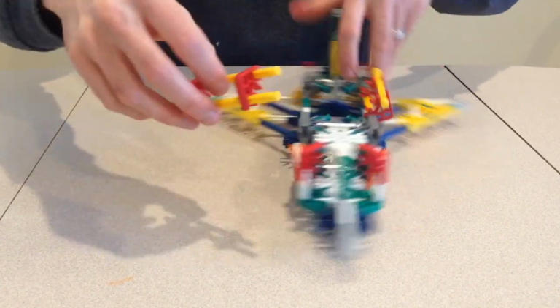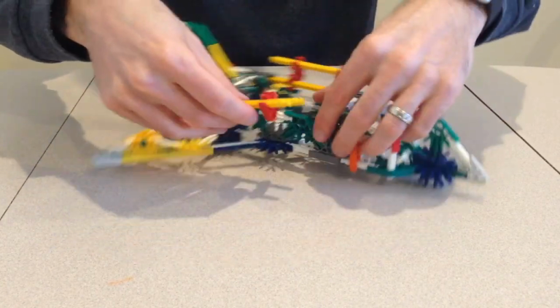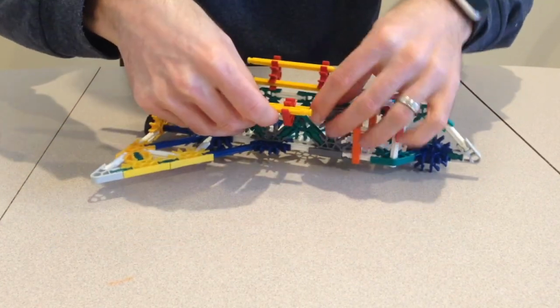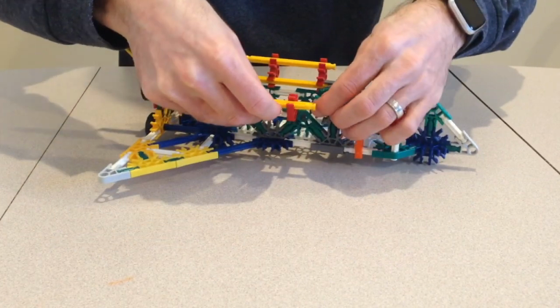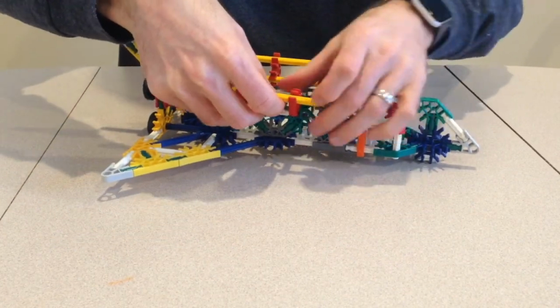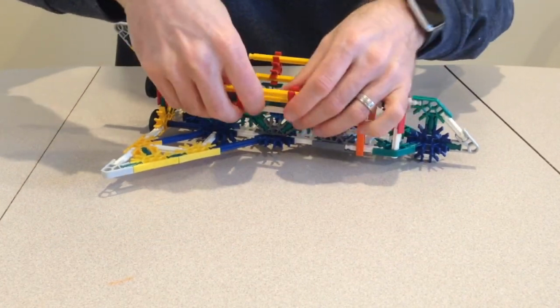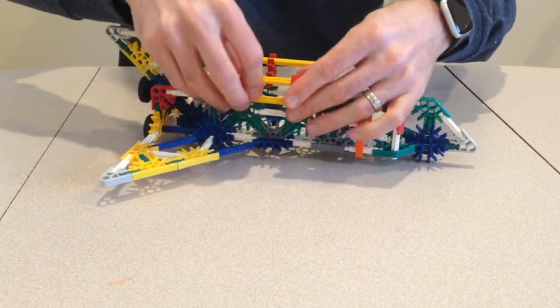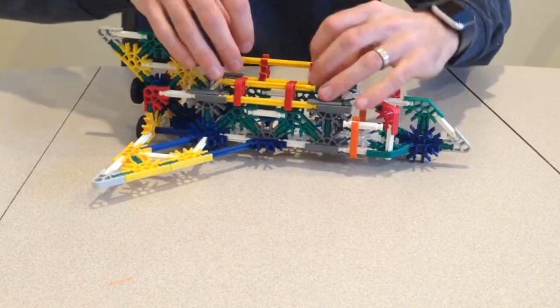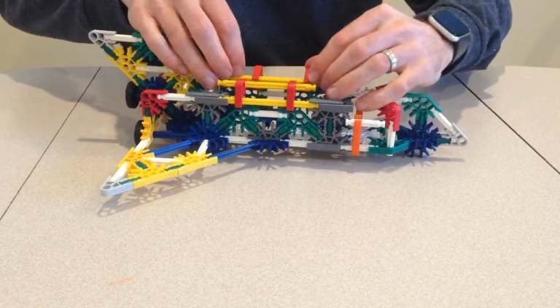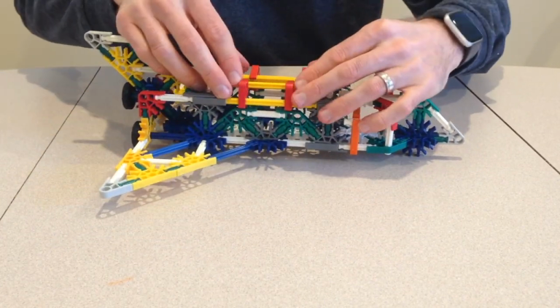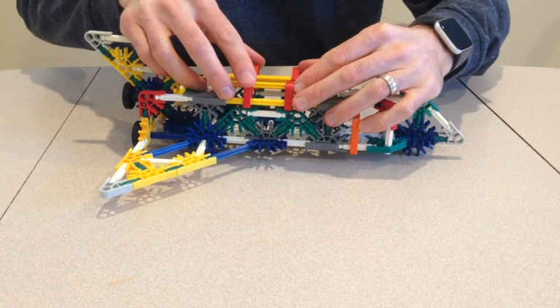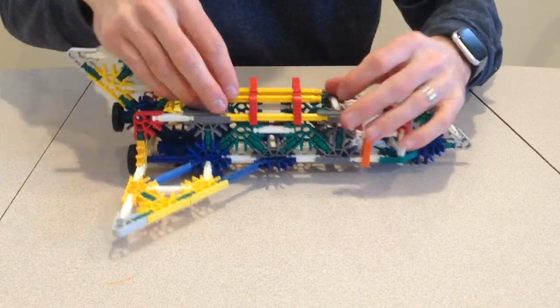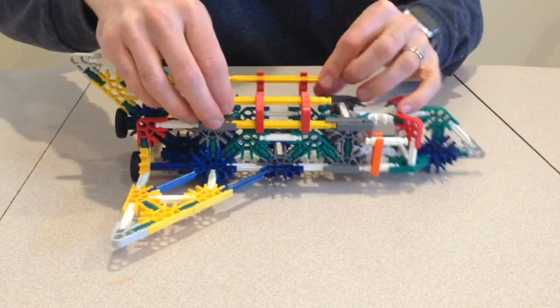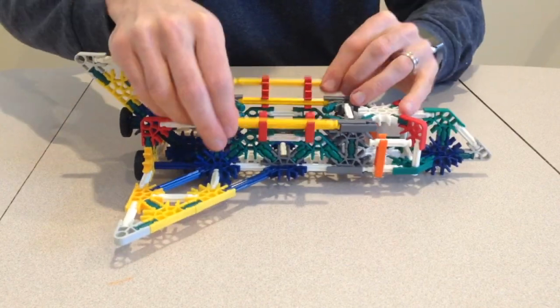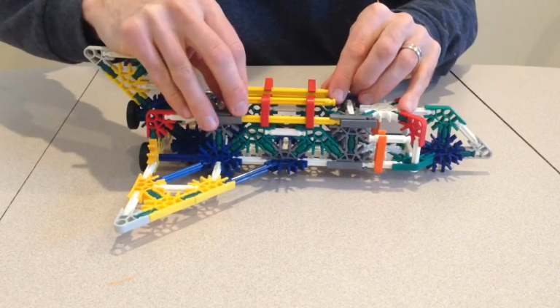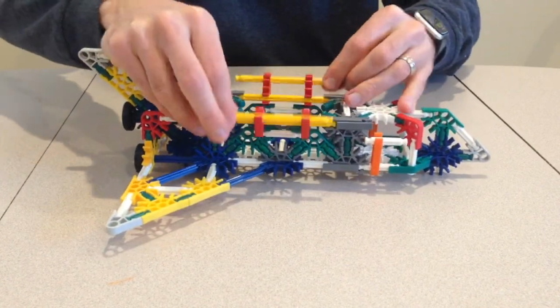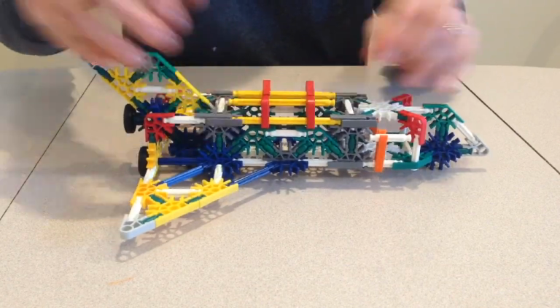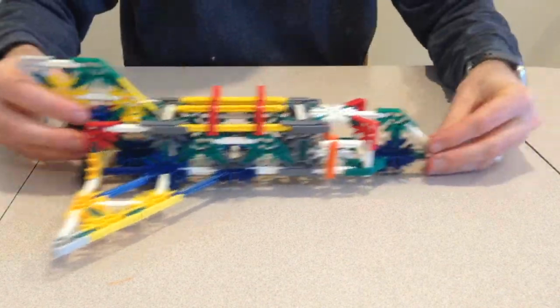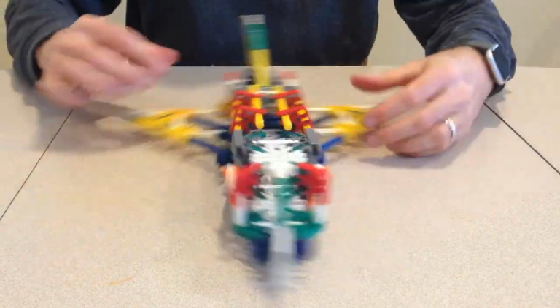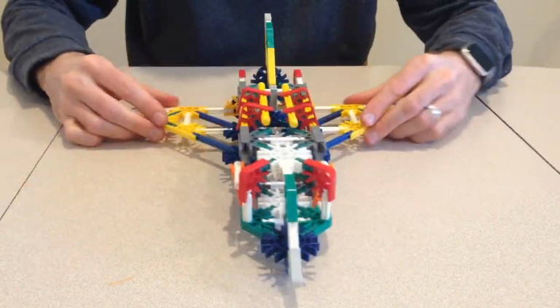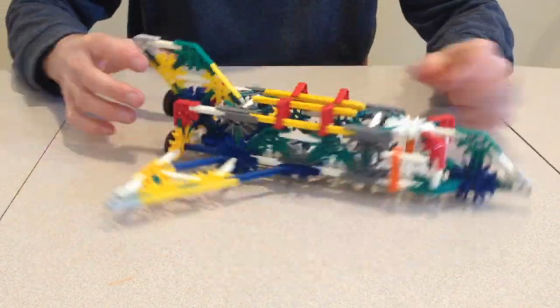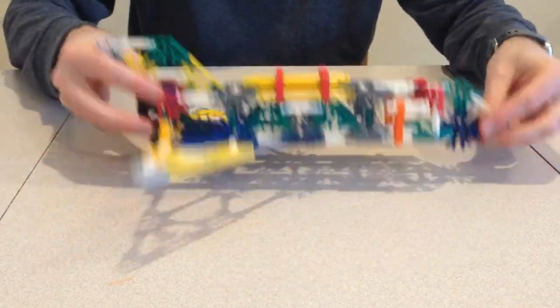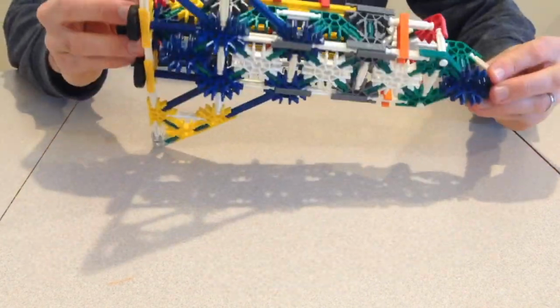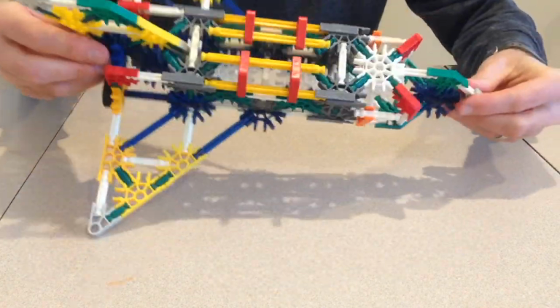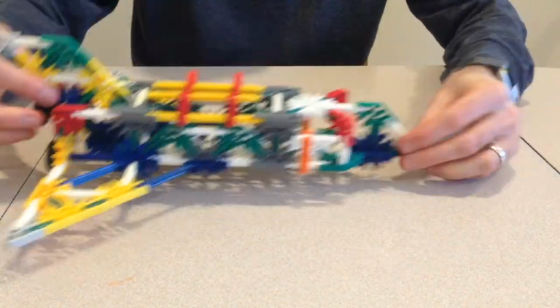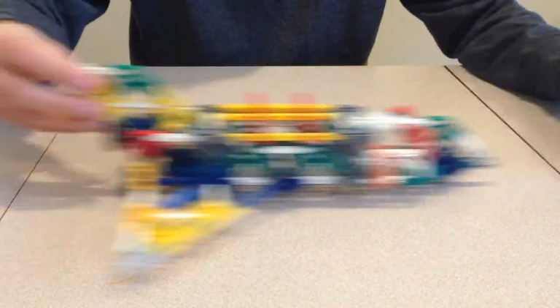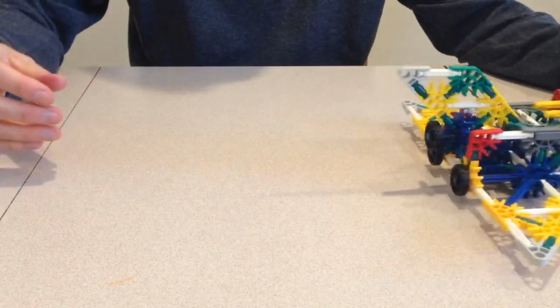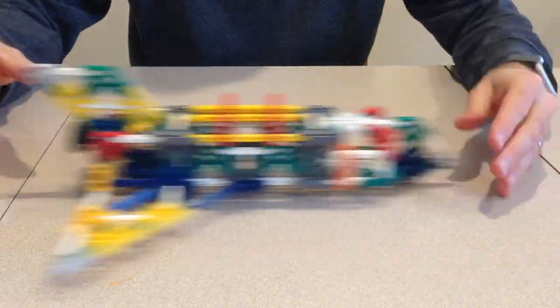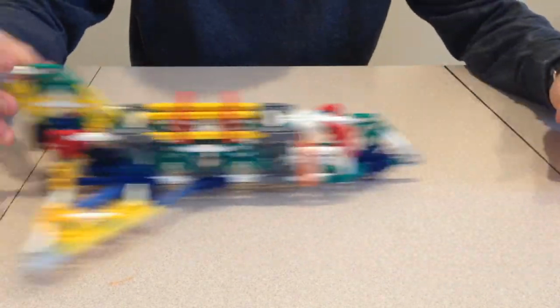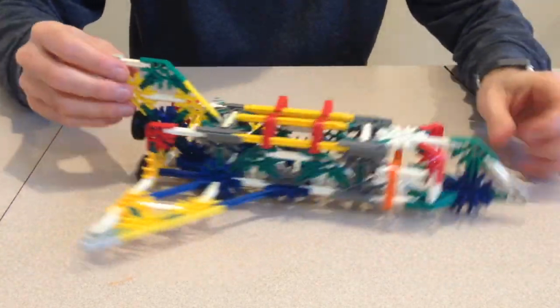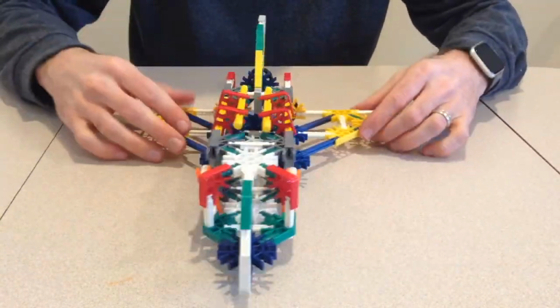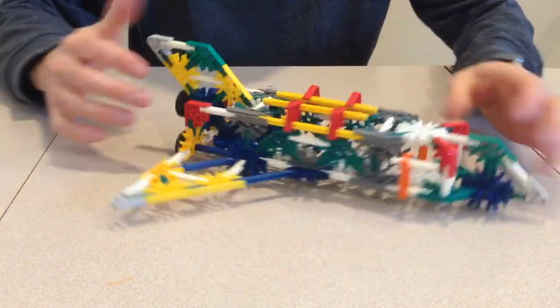There you have it, a simple space shuttle made of K'nex pieces. I hope you enjoyed building and playing with it. Be sure to like the video and subscribe to see how to build more fun models. Thank you very much. Thanks for watching.